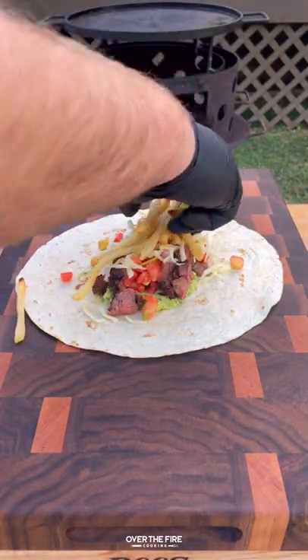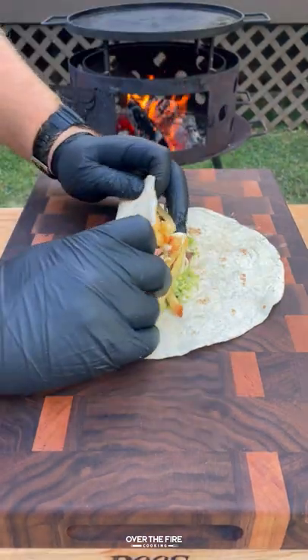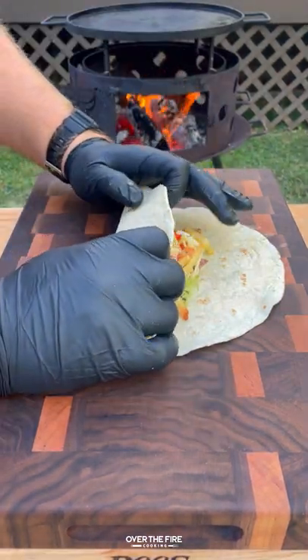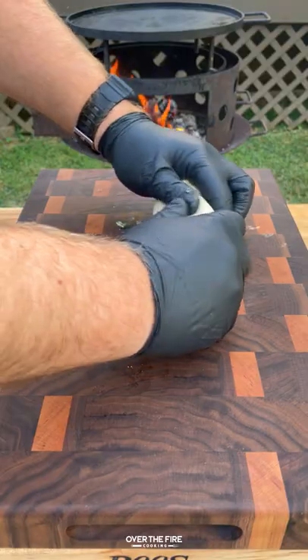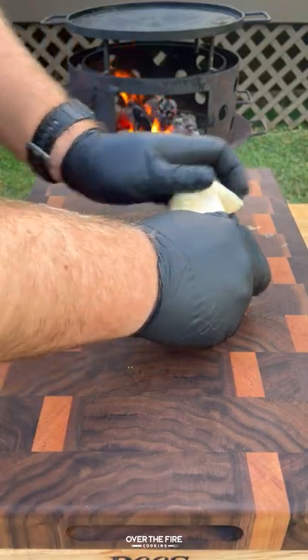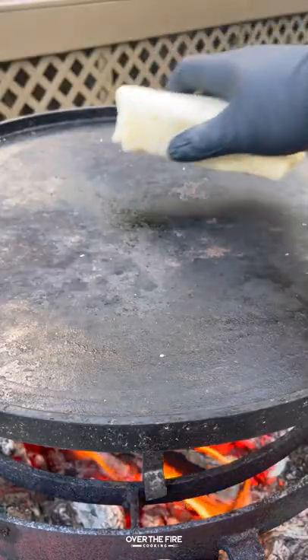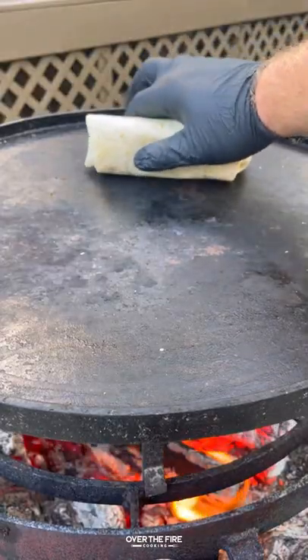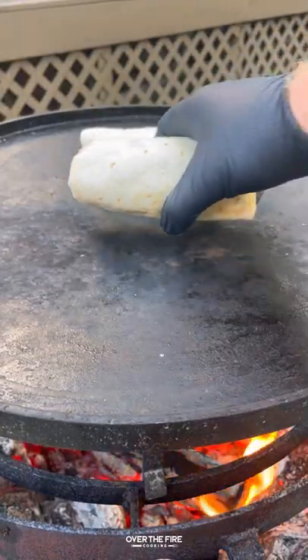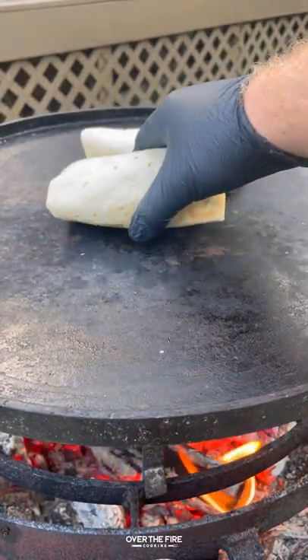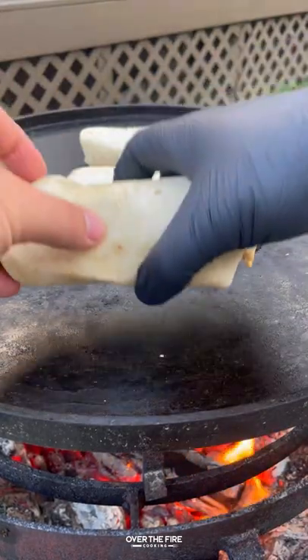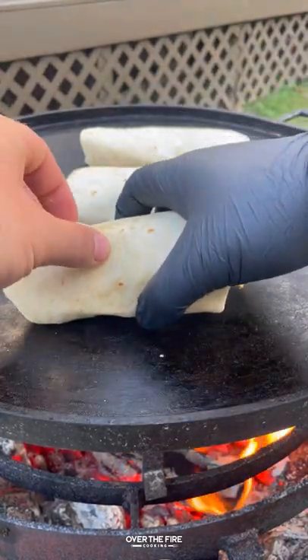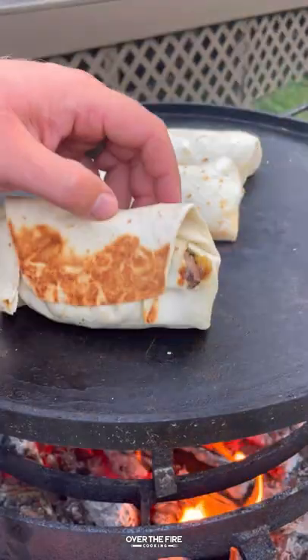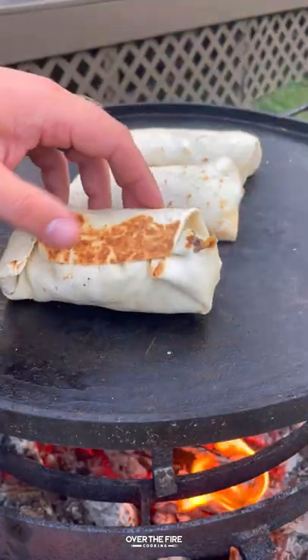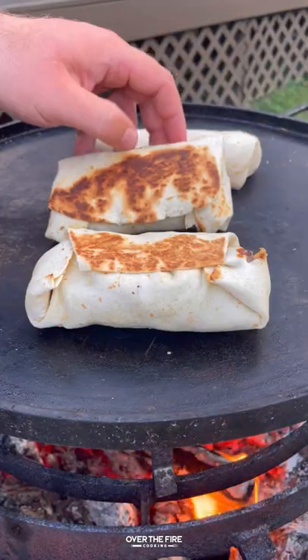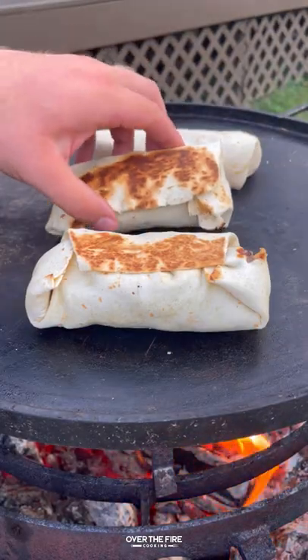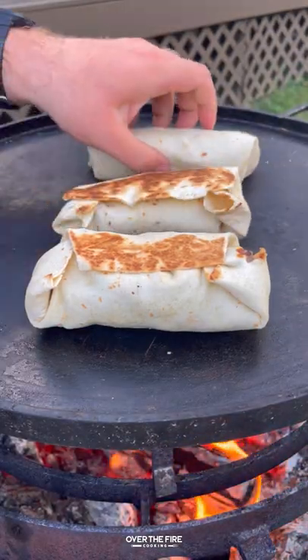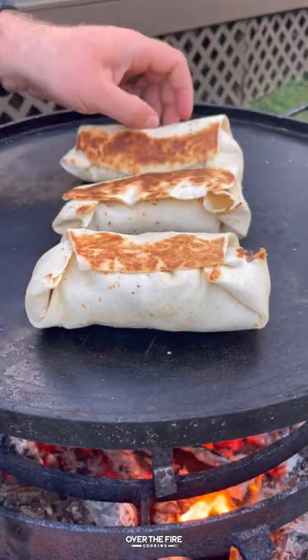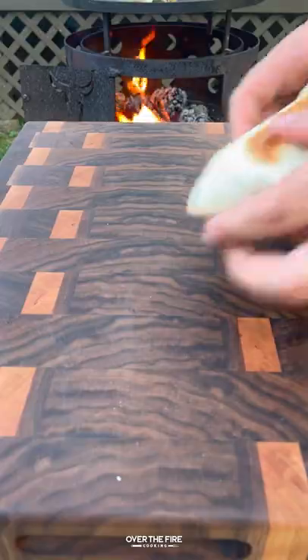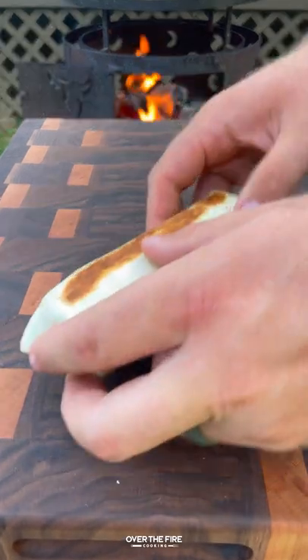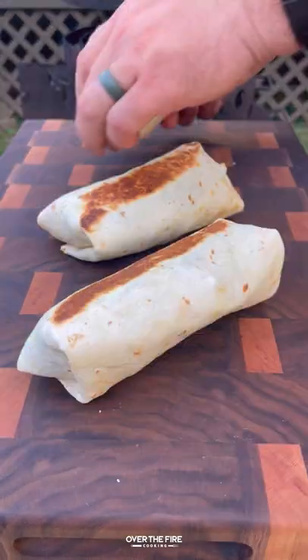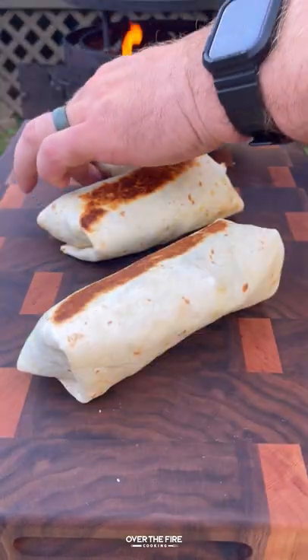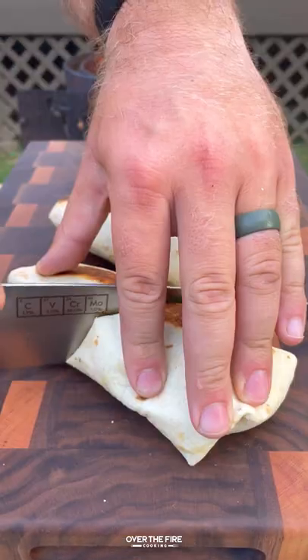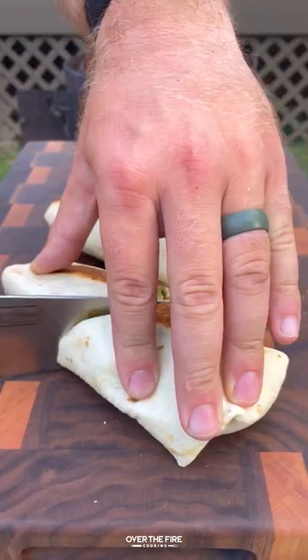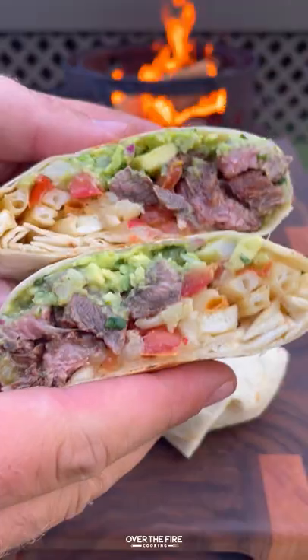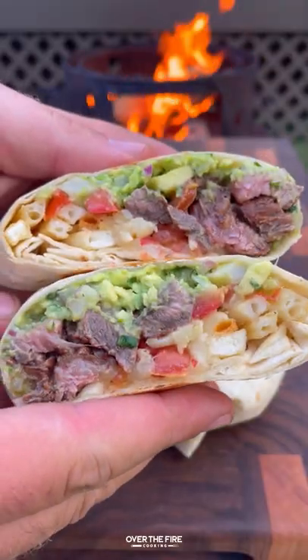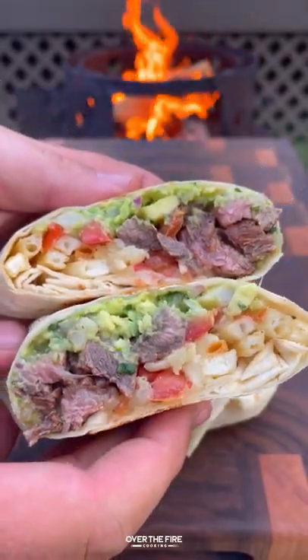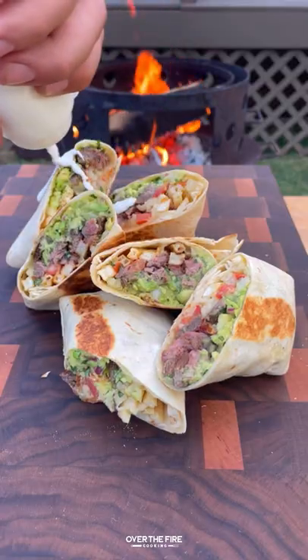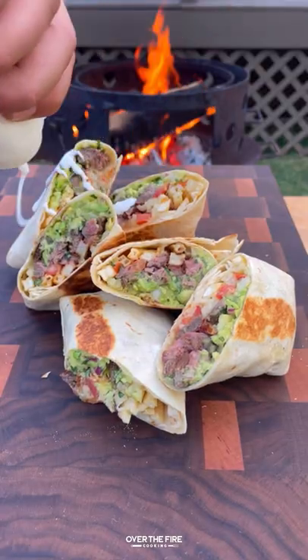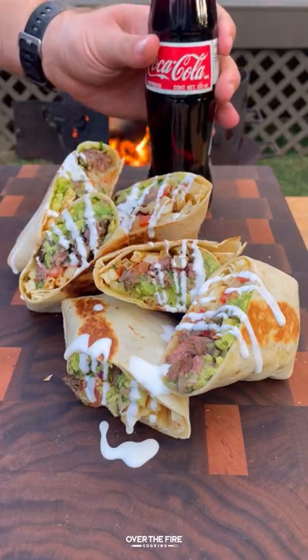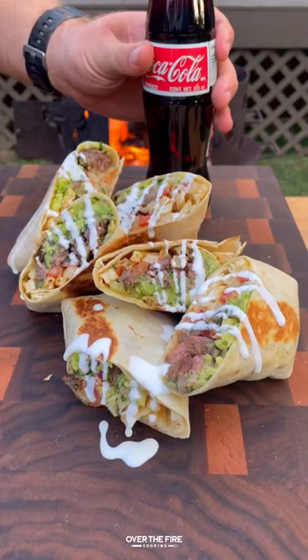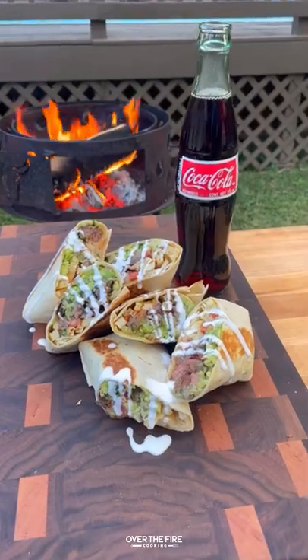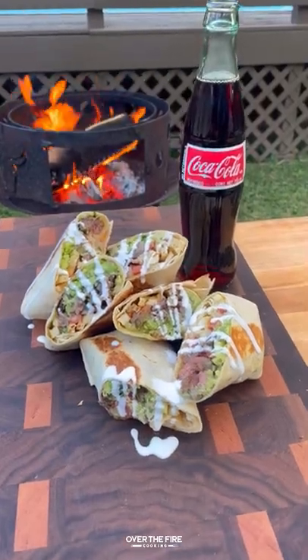Start building the burrito with guac, steak, pico, cheese, and fries. Roll it all up and toast it on the plancha over the fire, then pull them off, slice them up, and top with some sour cream. These are so freaking delicious.